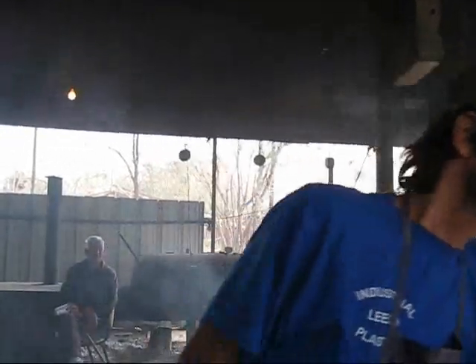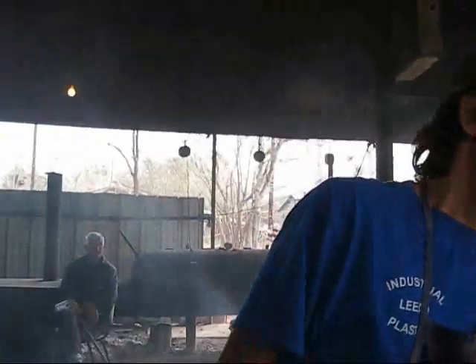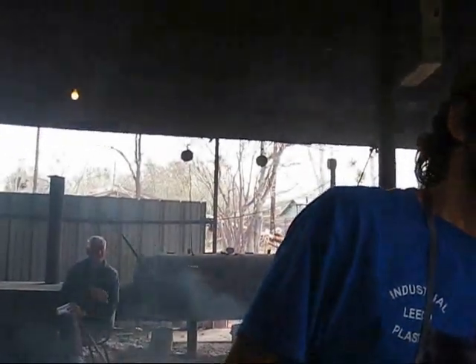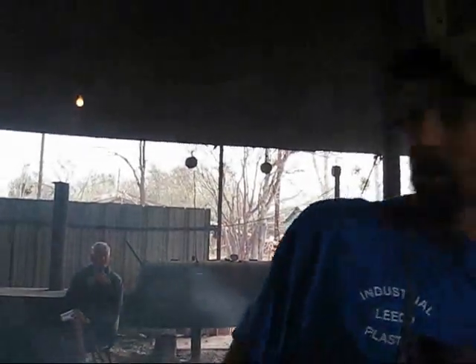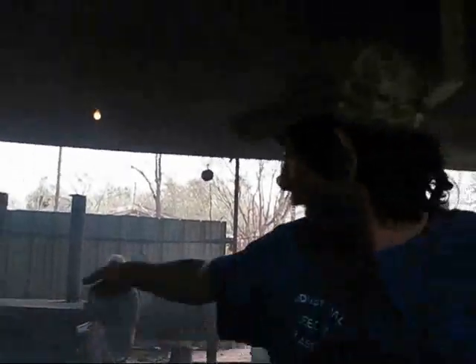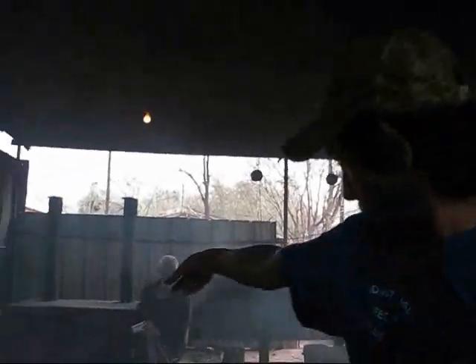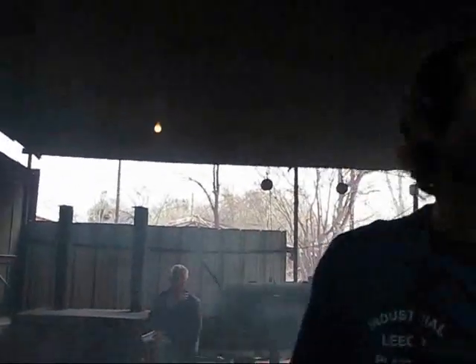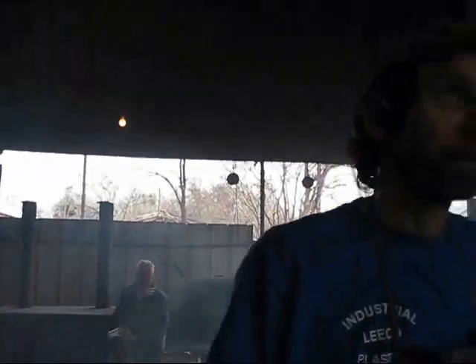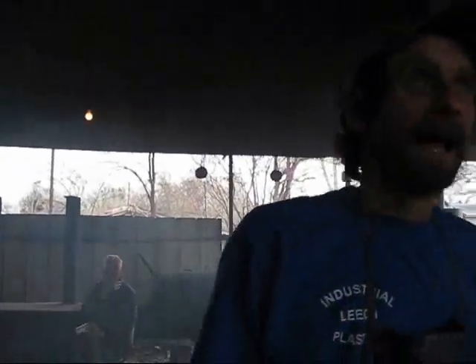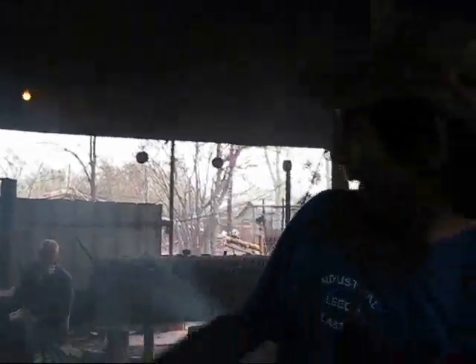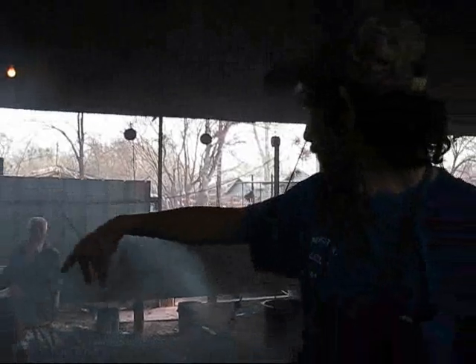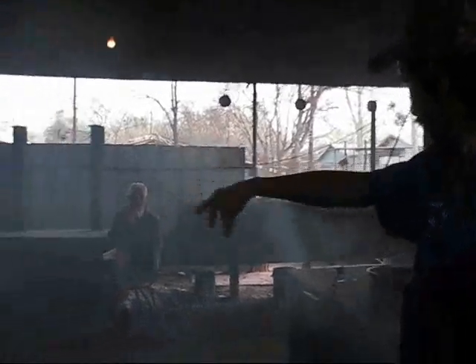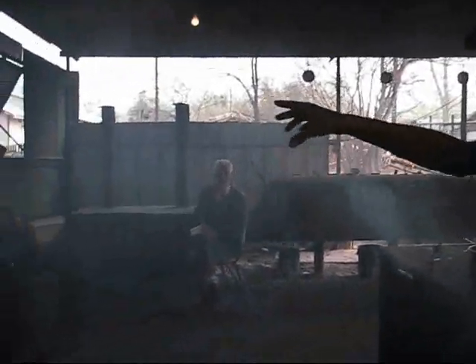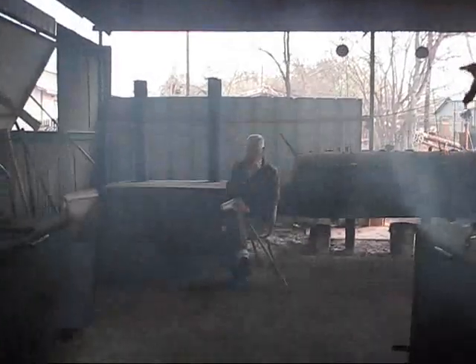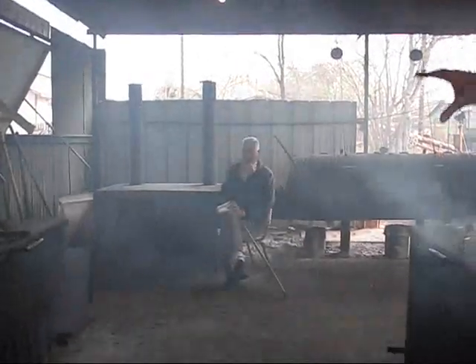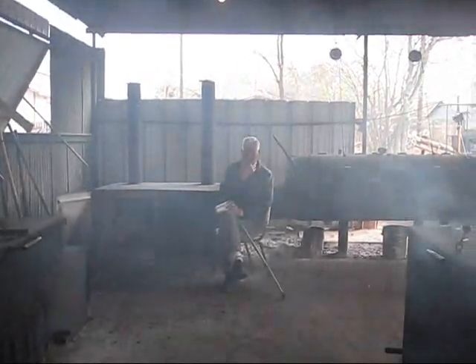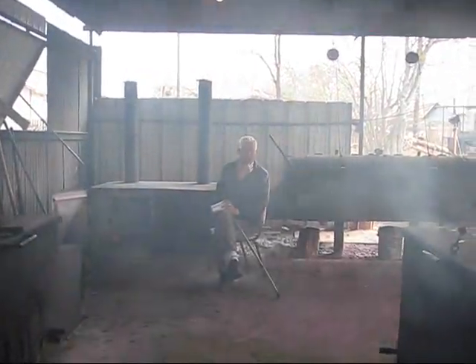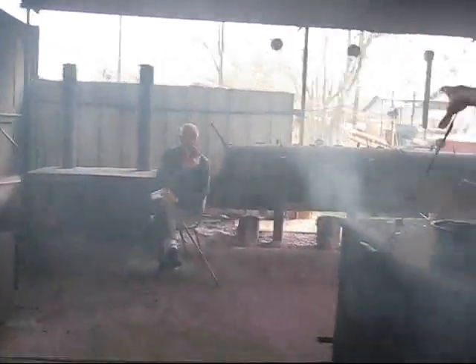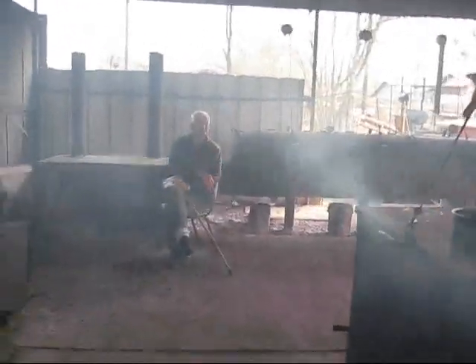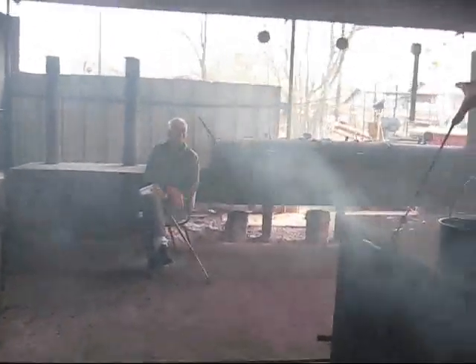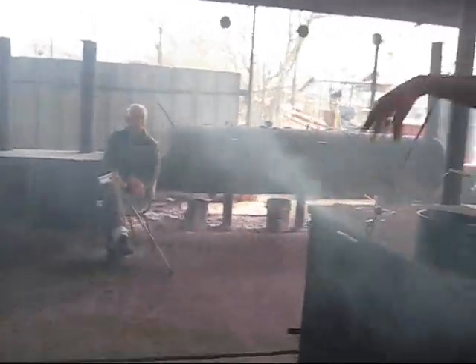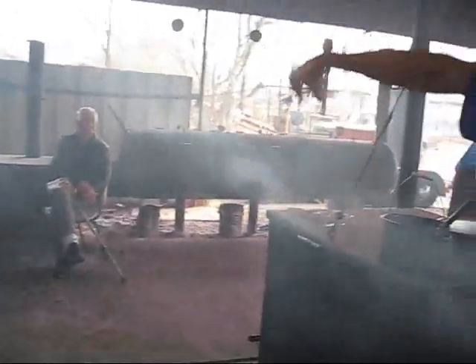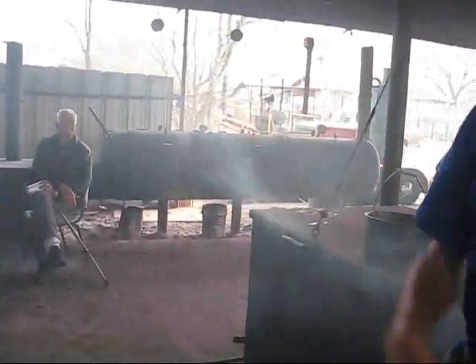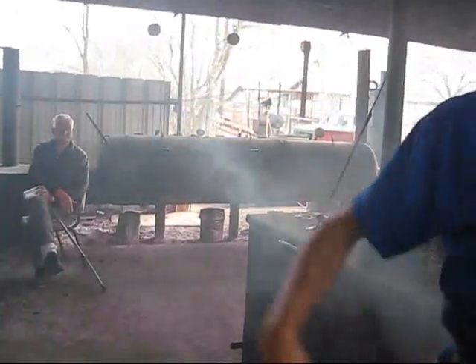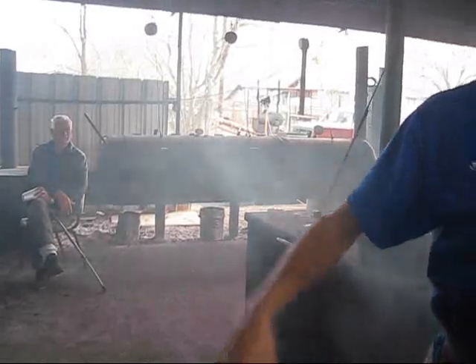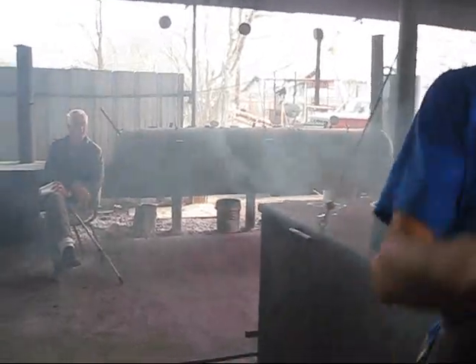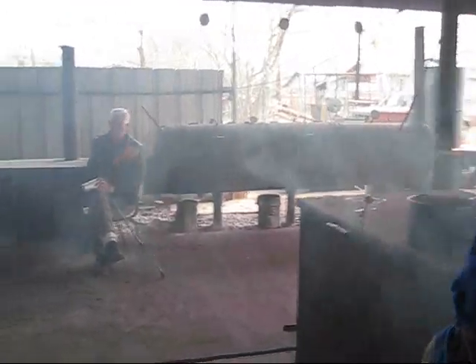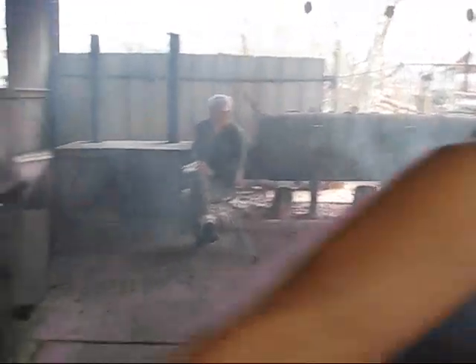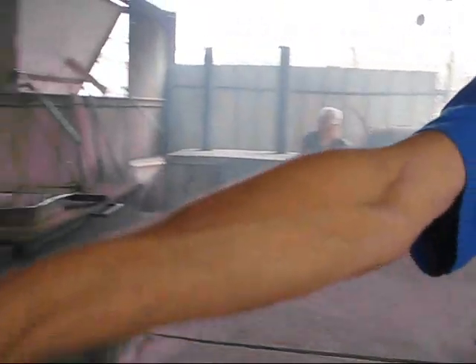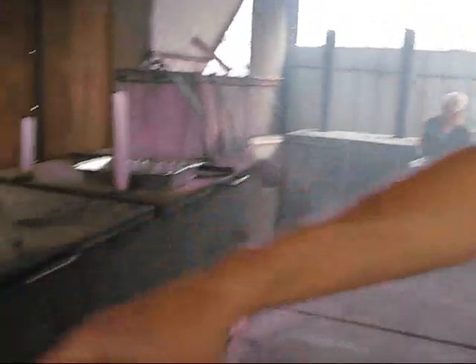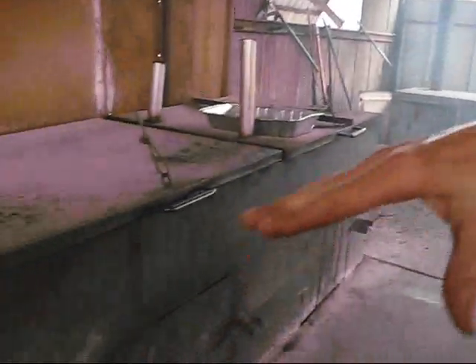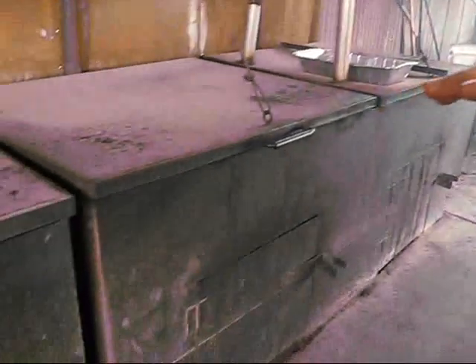Where do you burn your coals down at? Right there. And then that heat out of there does the breast hits. And then we shovel the coals out under these two heads.